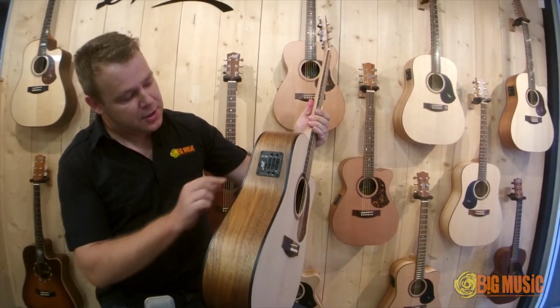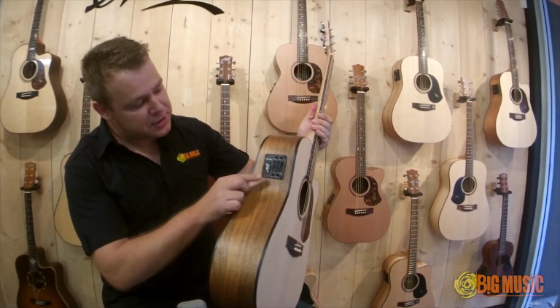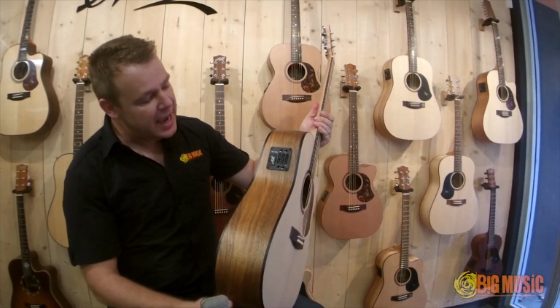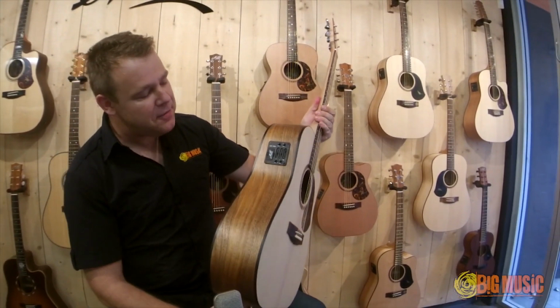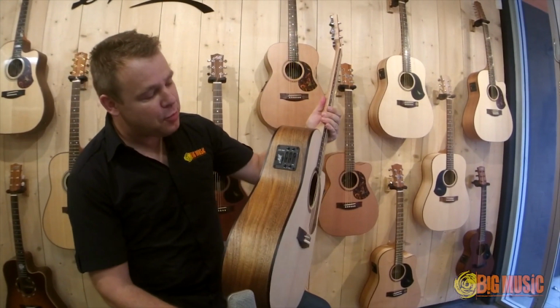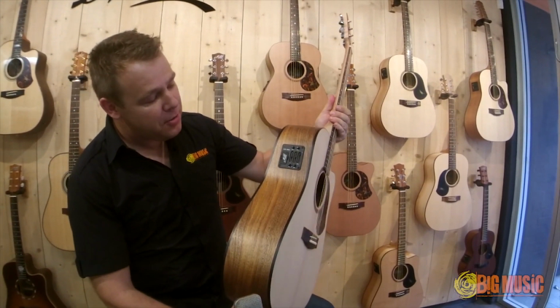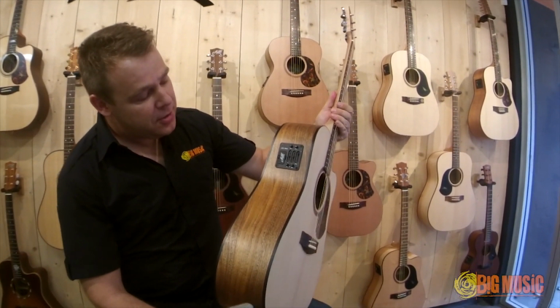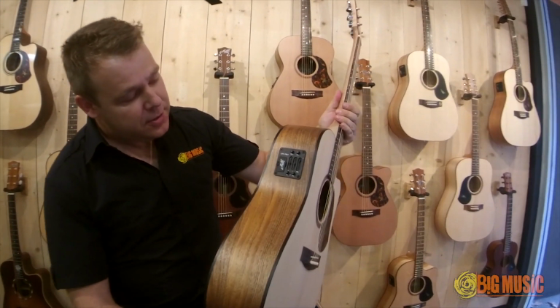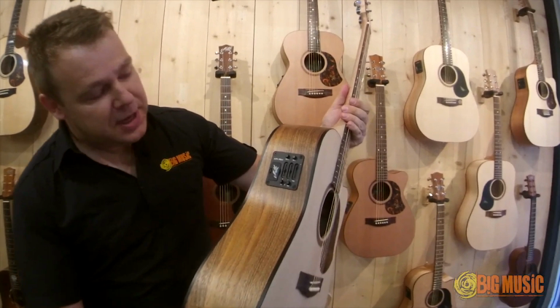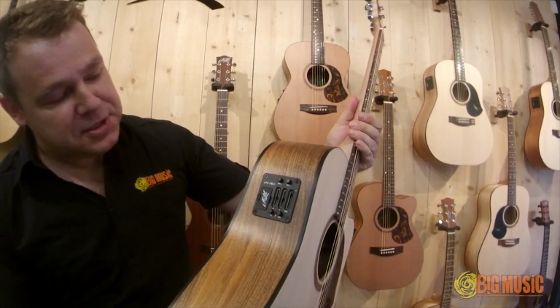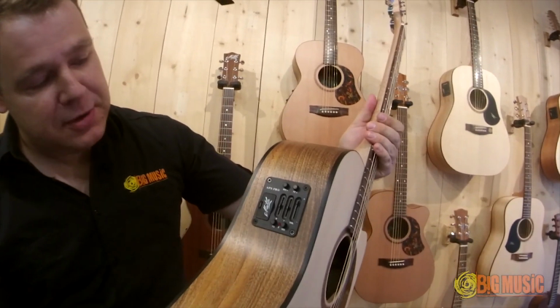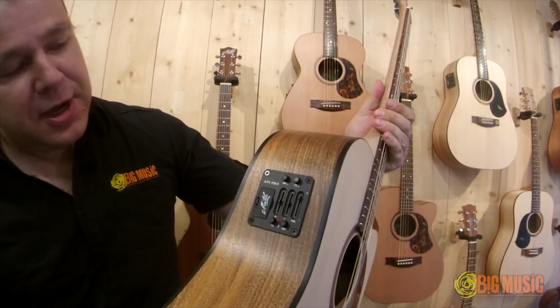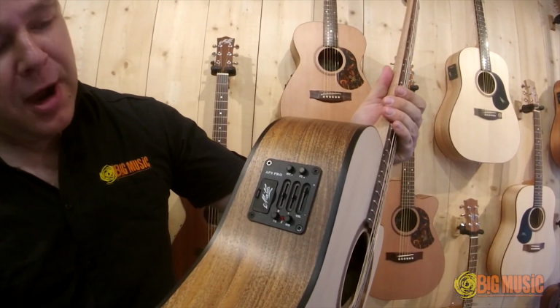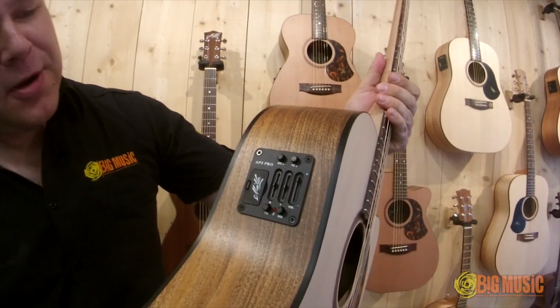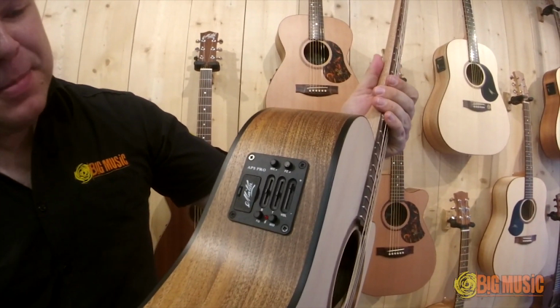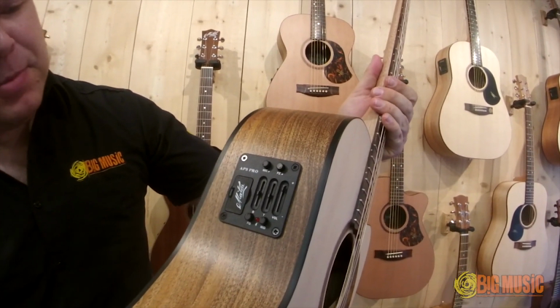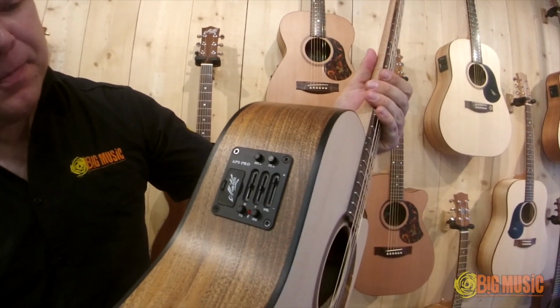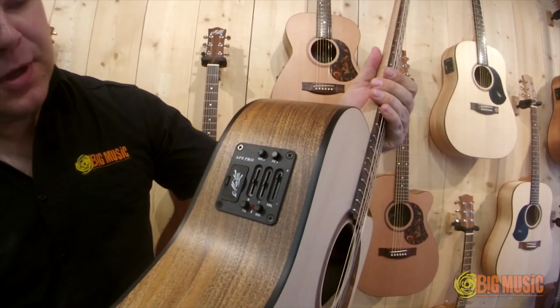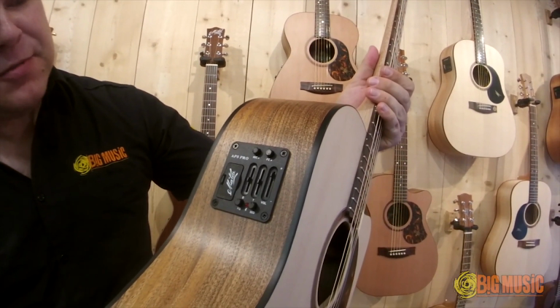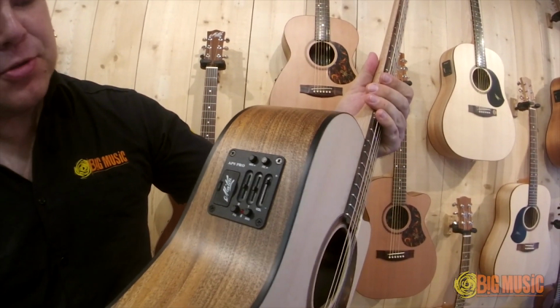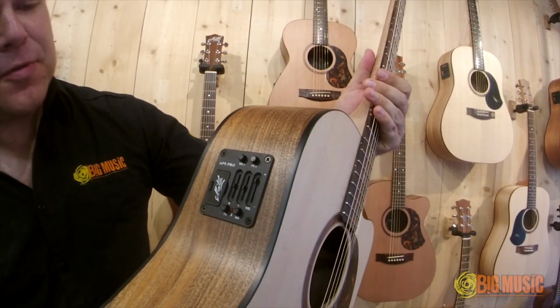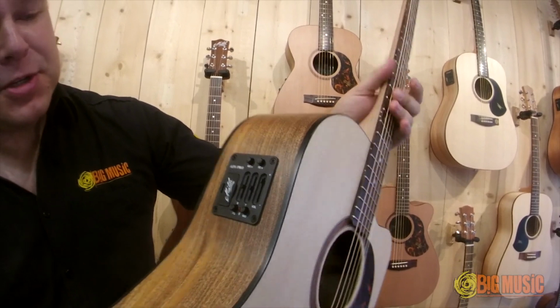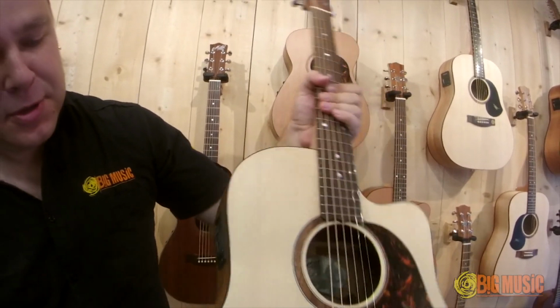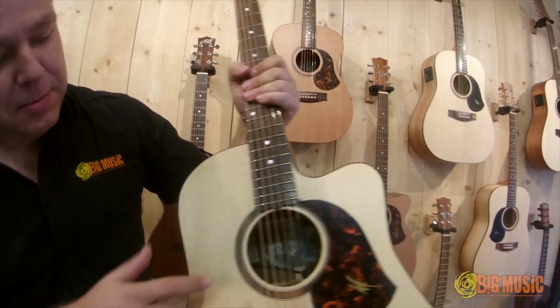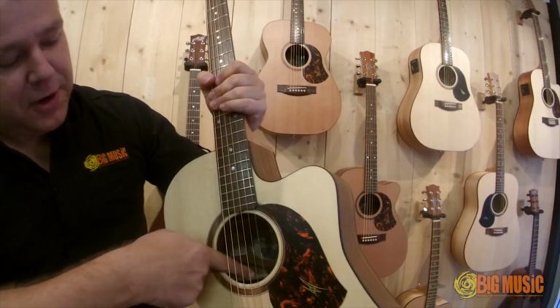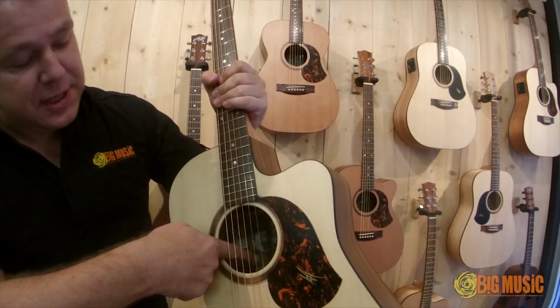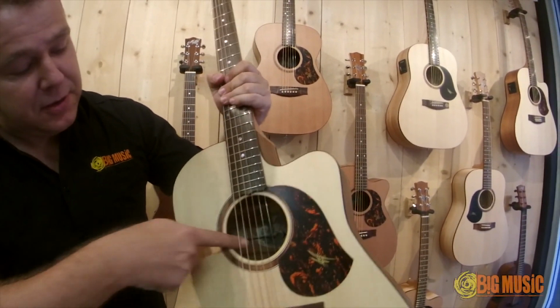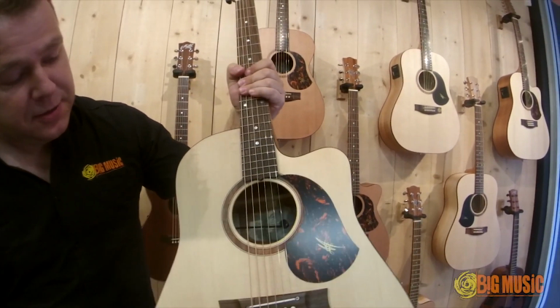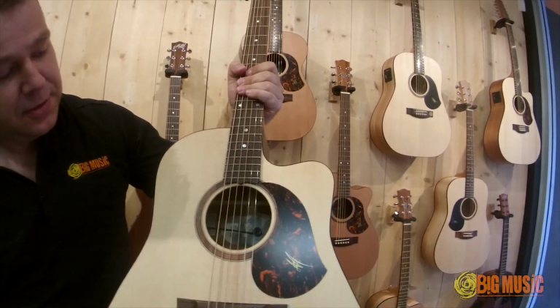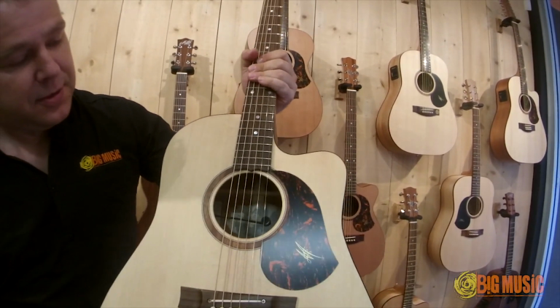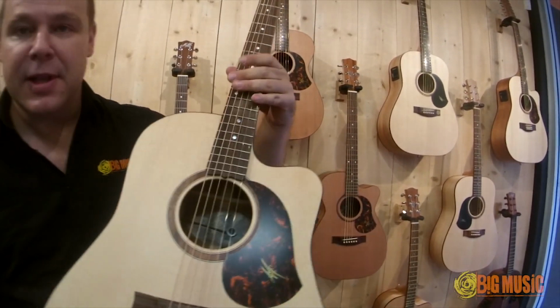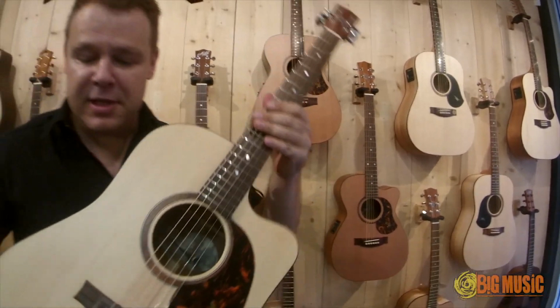This one's got the AP5 Pro pickup system, so it's got a microphone and a Piso pickup. You've got individual controls for each. You've got your microphone in the sound hole there. Let's have a listen.